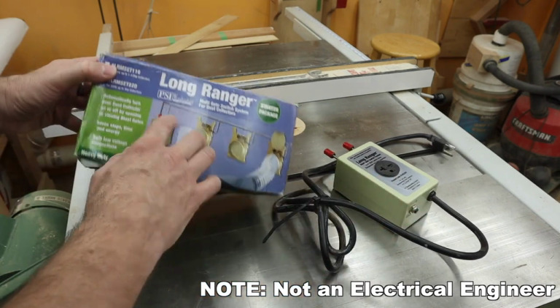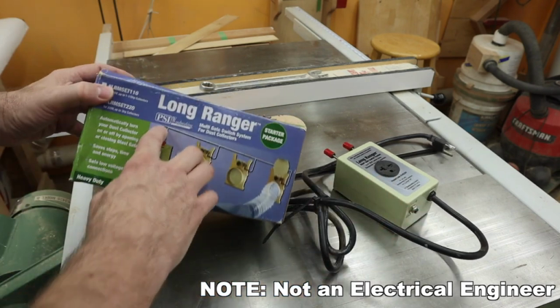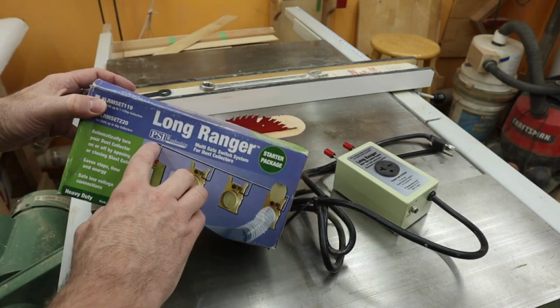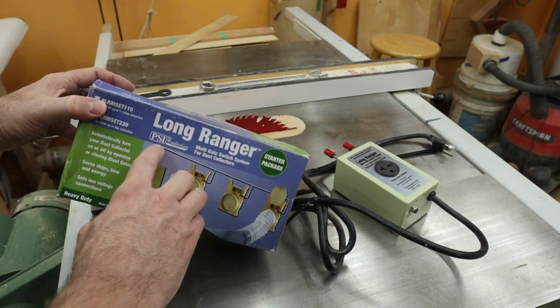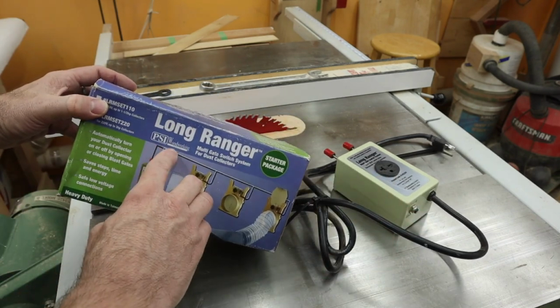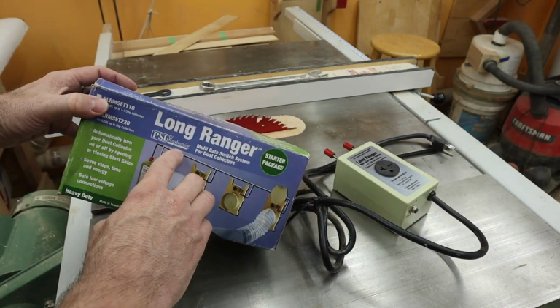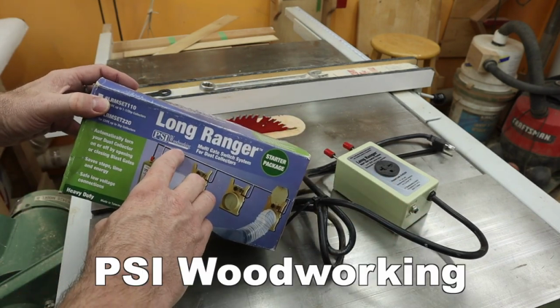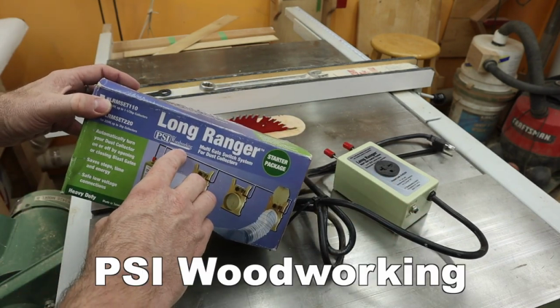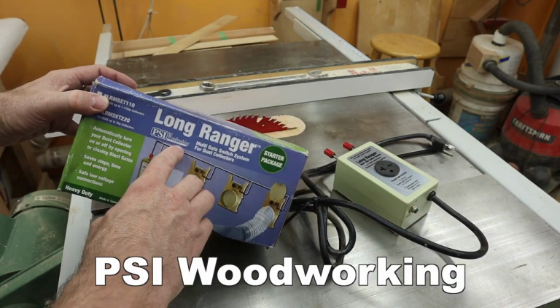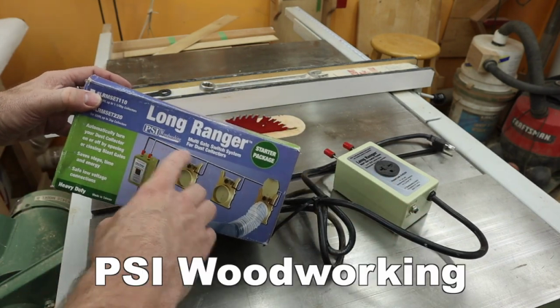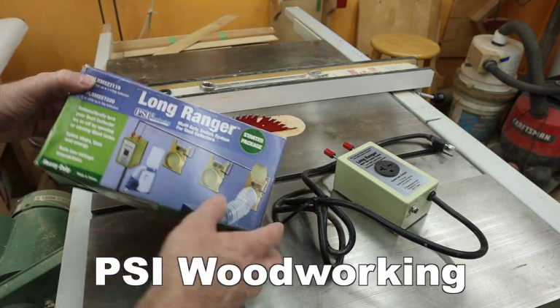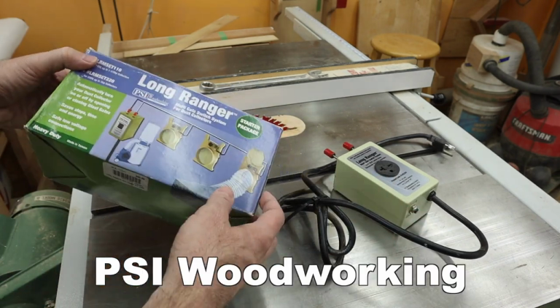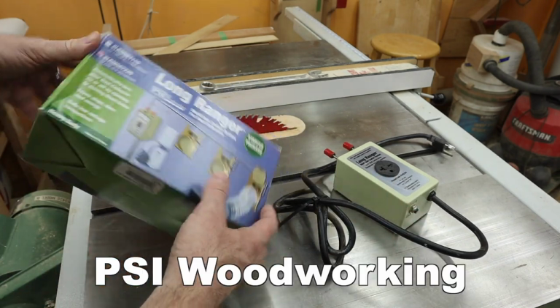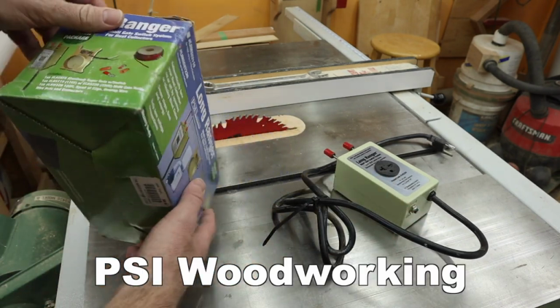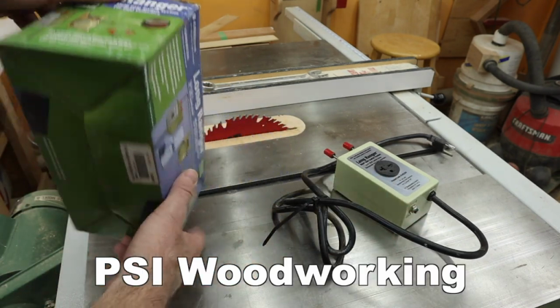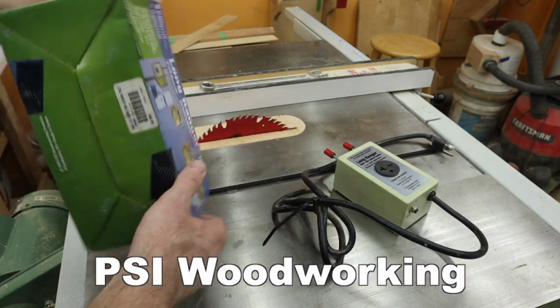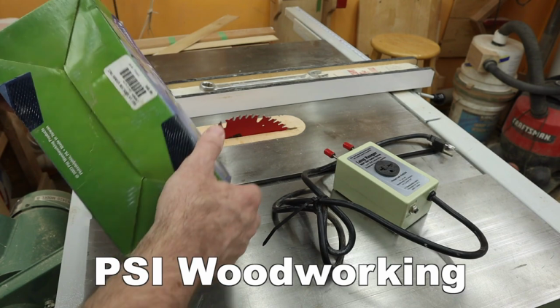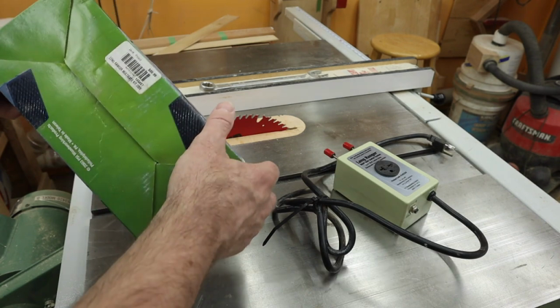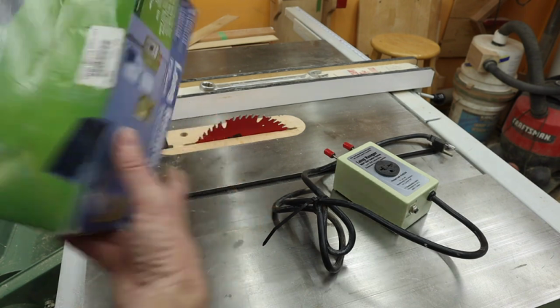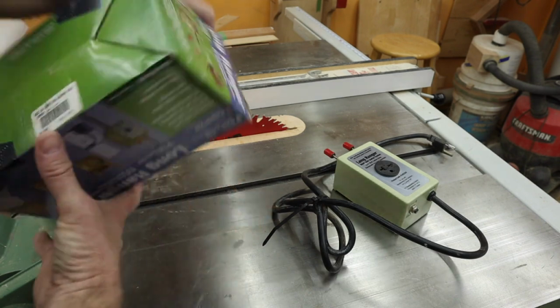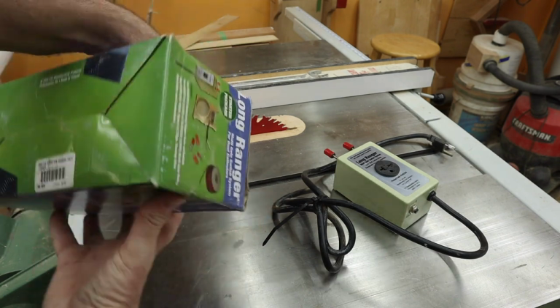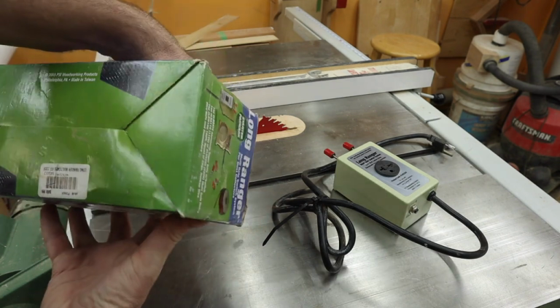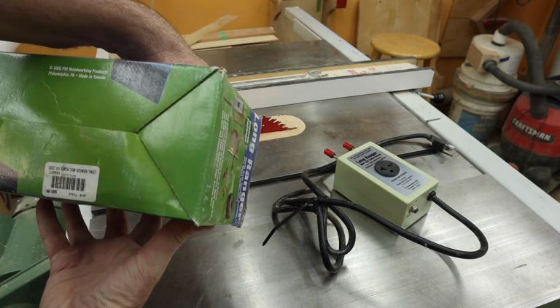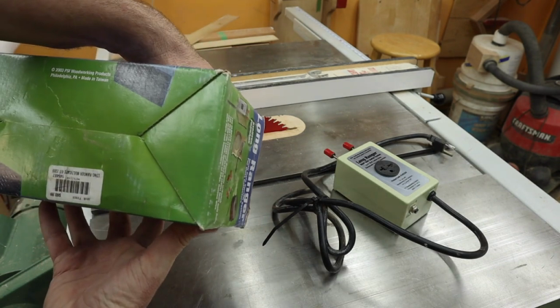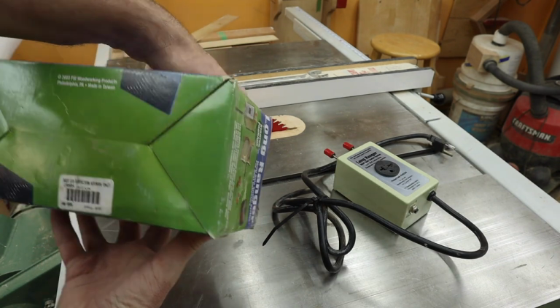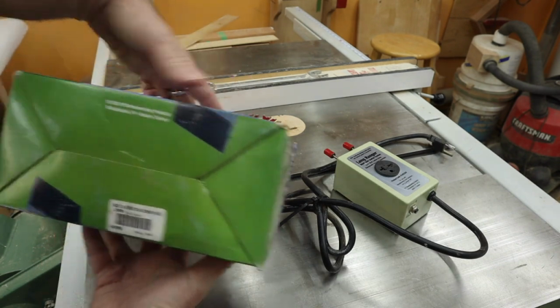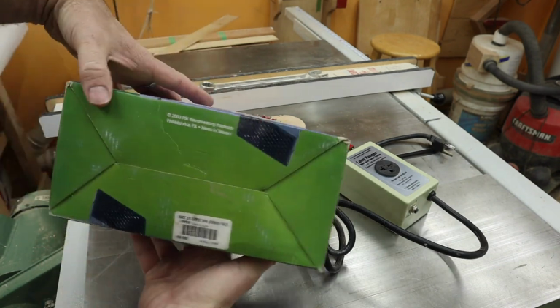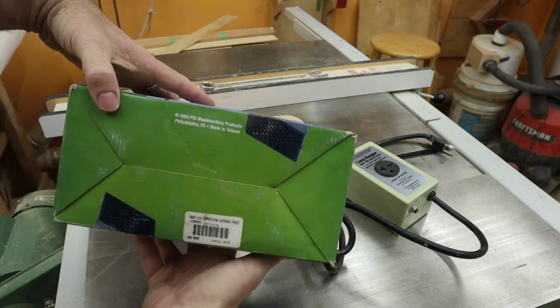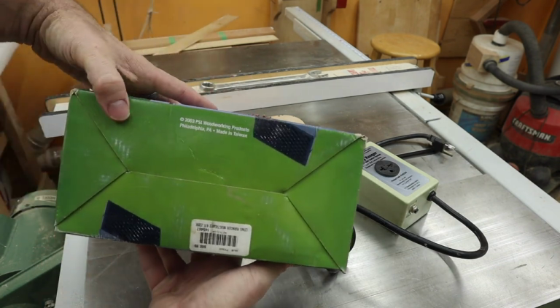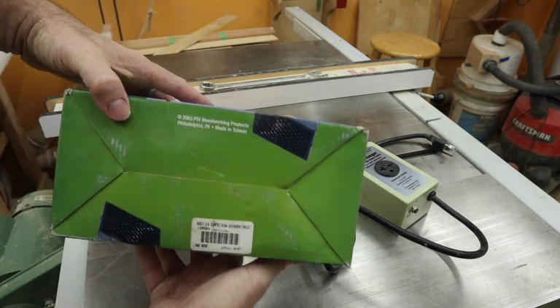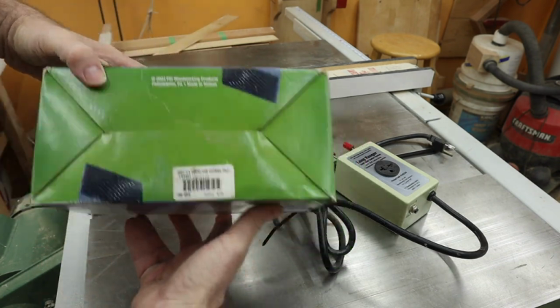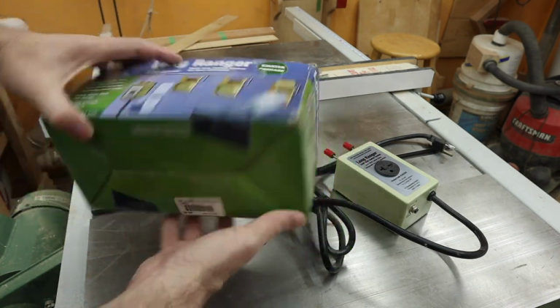This is from PSI Woodworks out of Philadelphia, Pennsylvania.